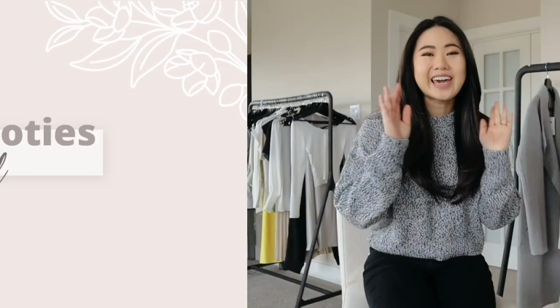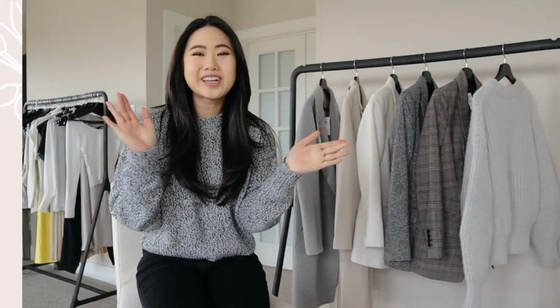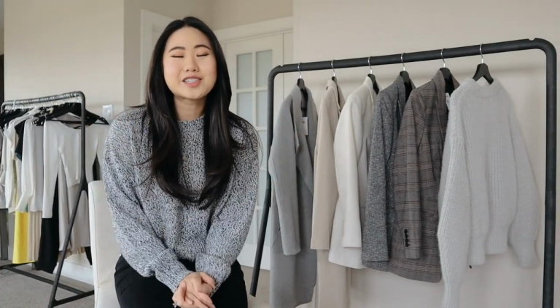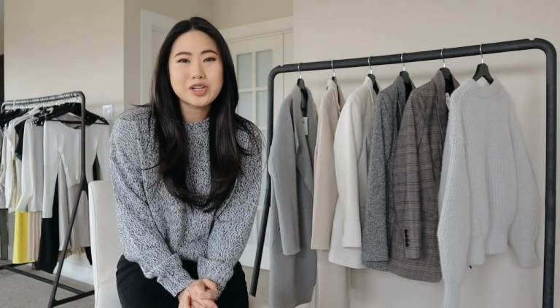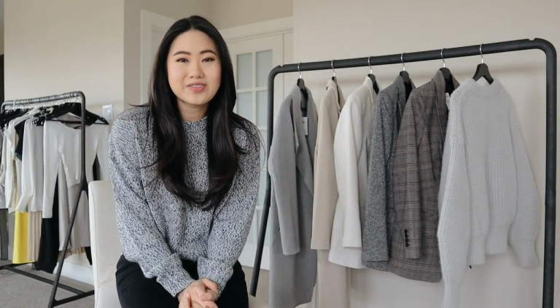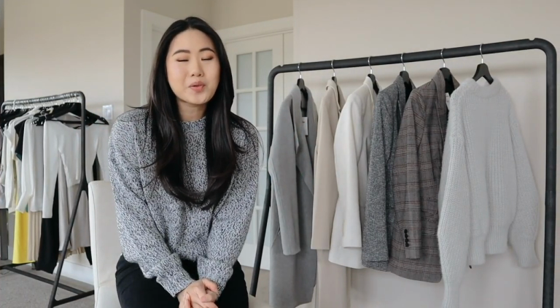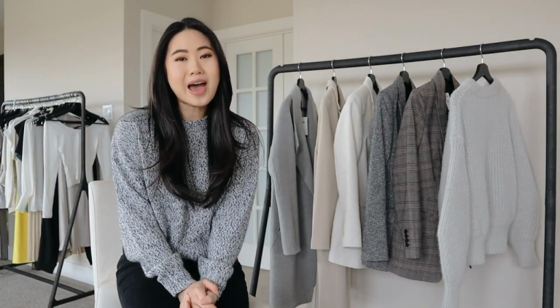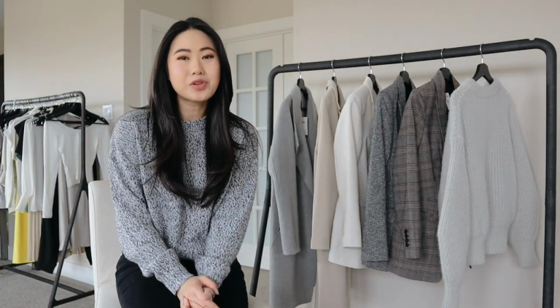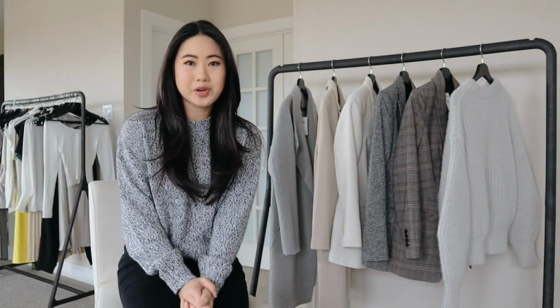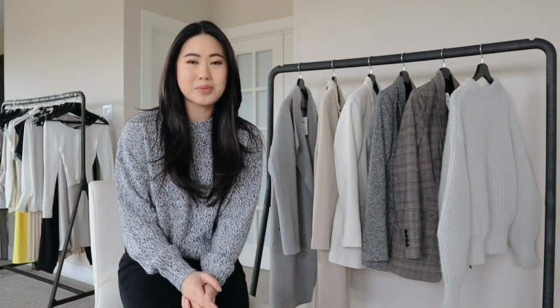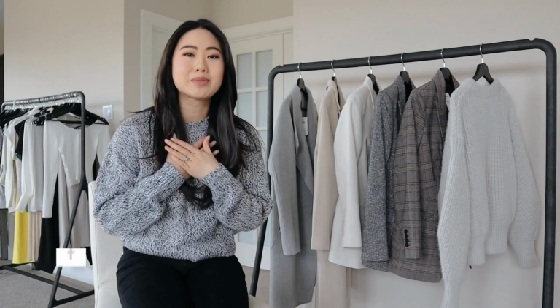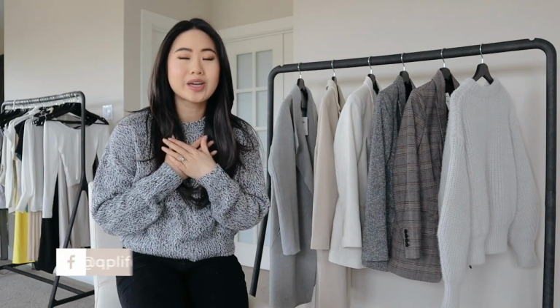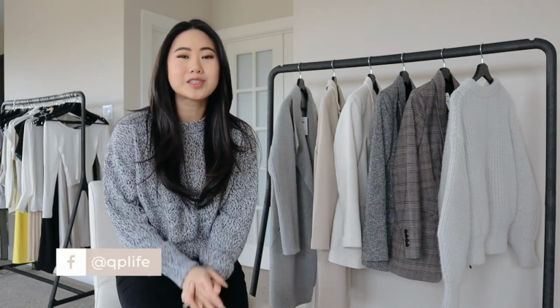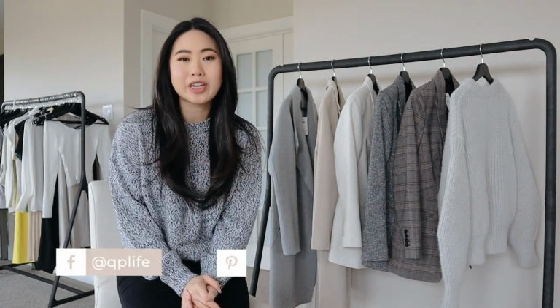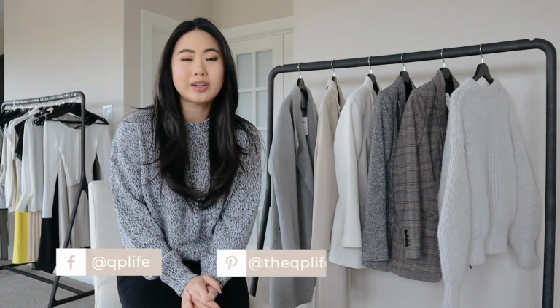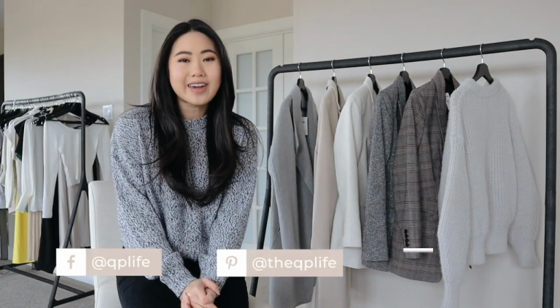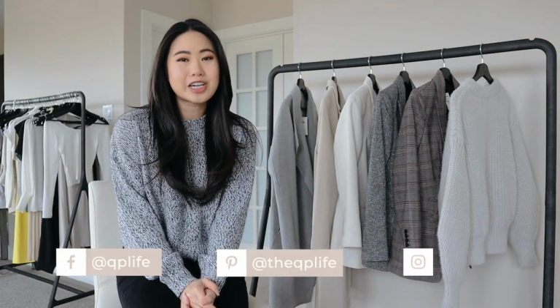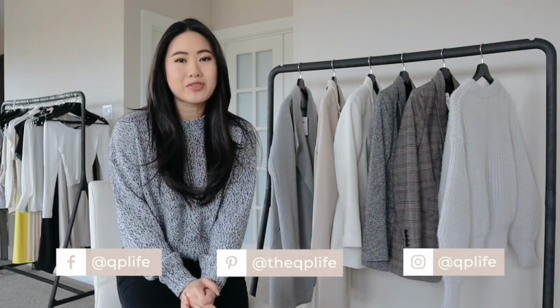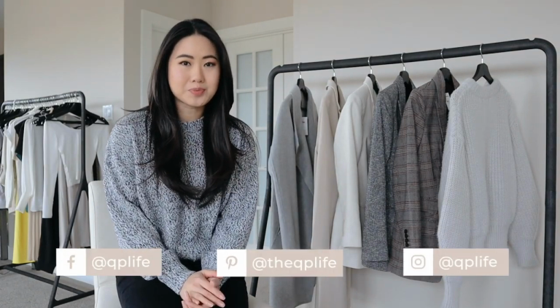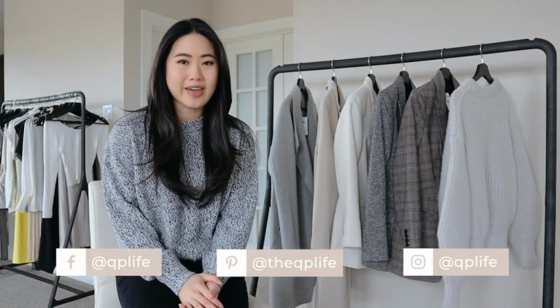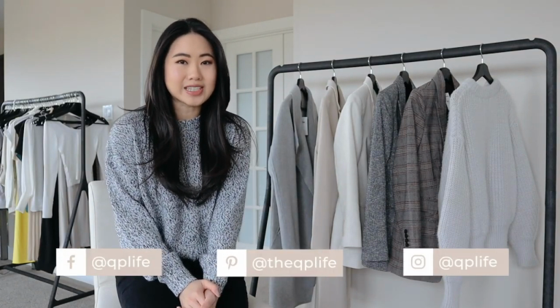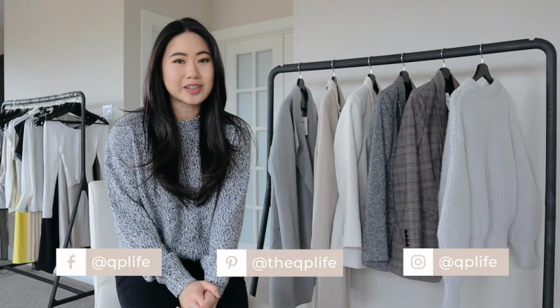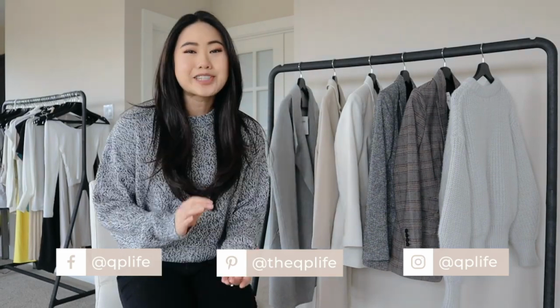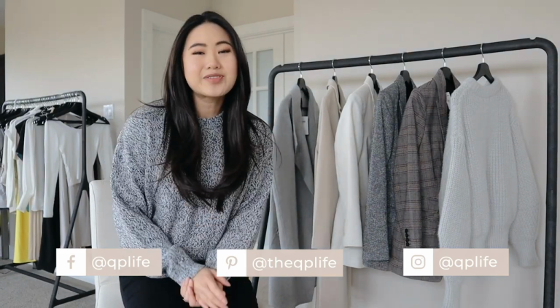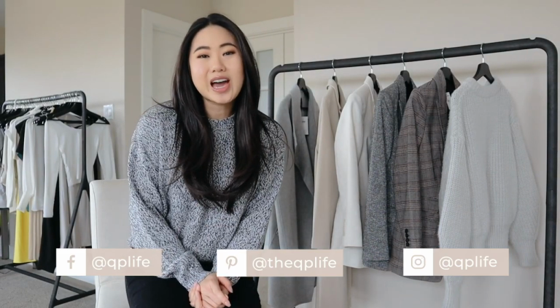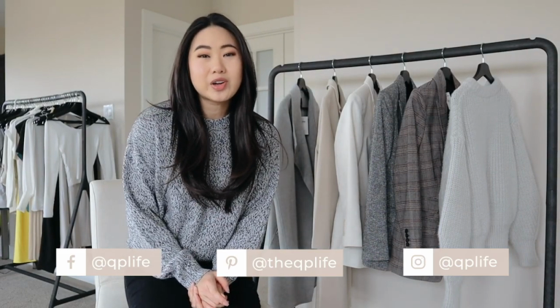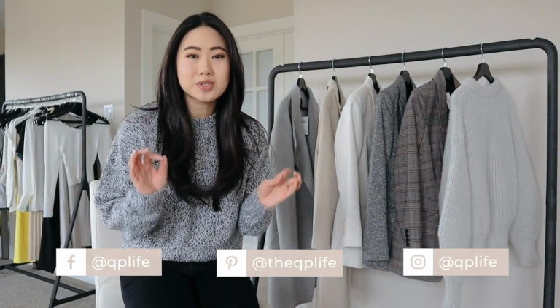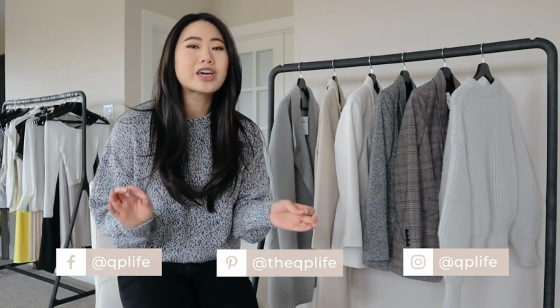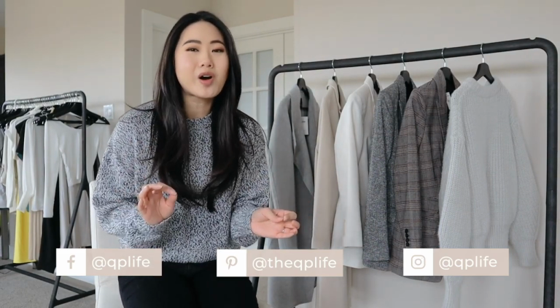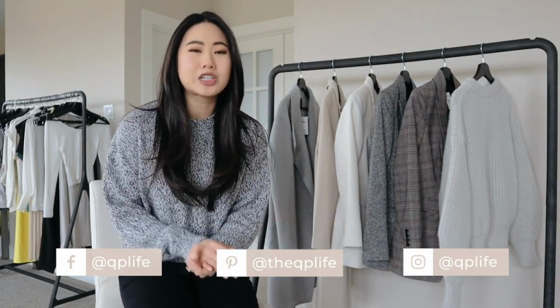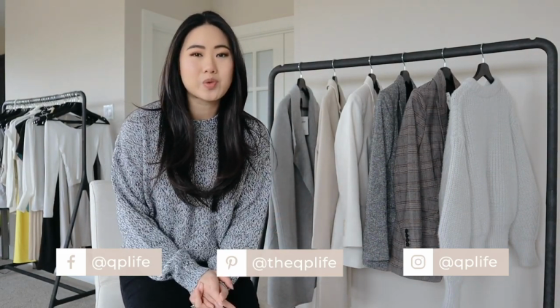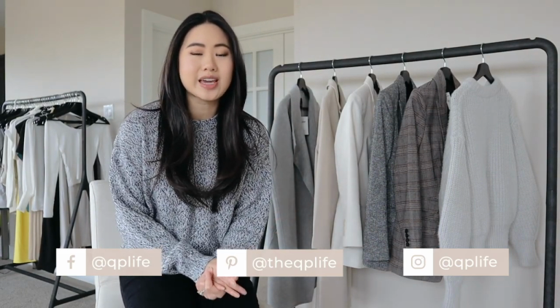Hey everyone, thank you so much for joining me in this video. Welcome back, and if you are new here, welcome! My name is Quinn, I also go by QP, and on my channel I make fashion, beauty, and lifestyle videos. In this video I have a very specific shoe haul I want to share with you guys.